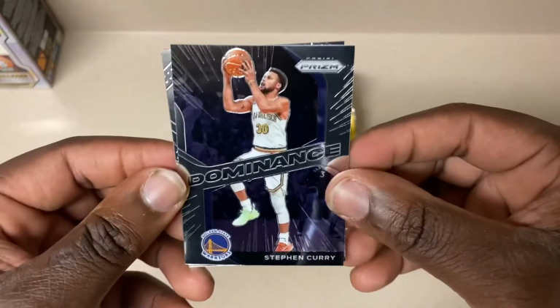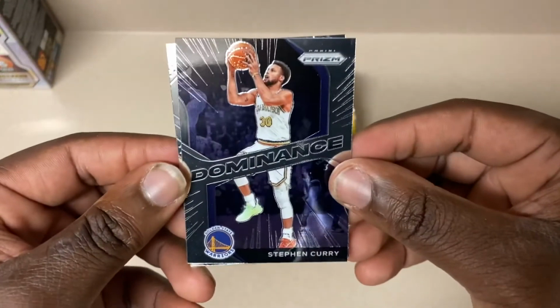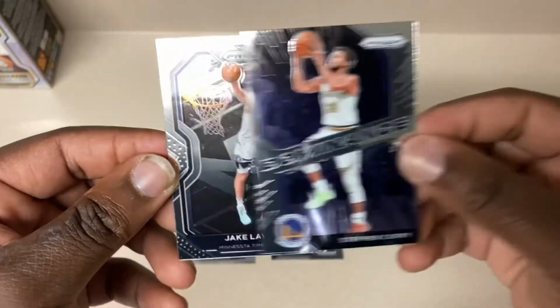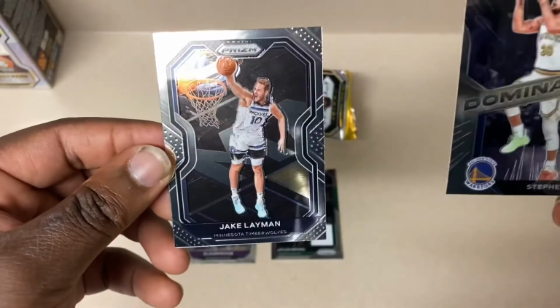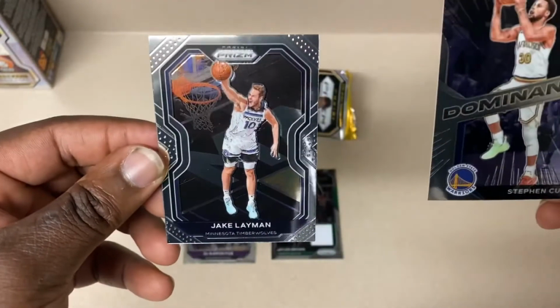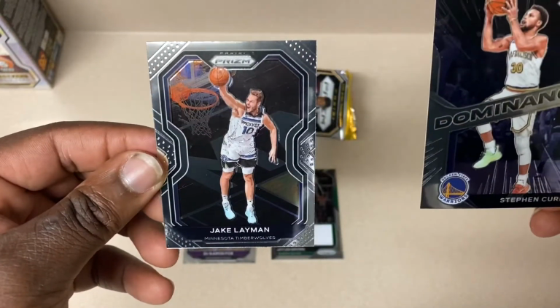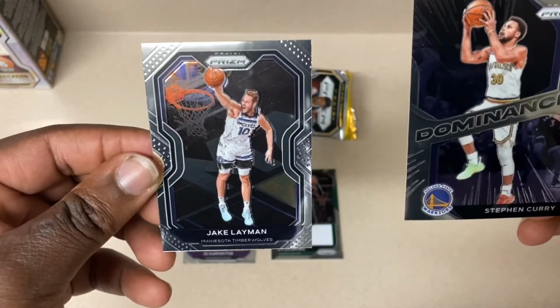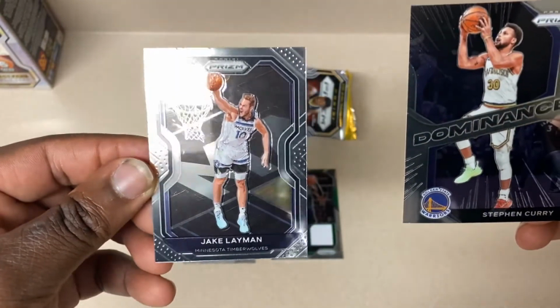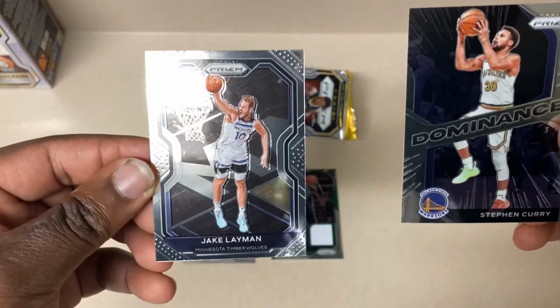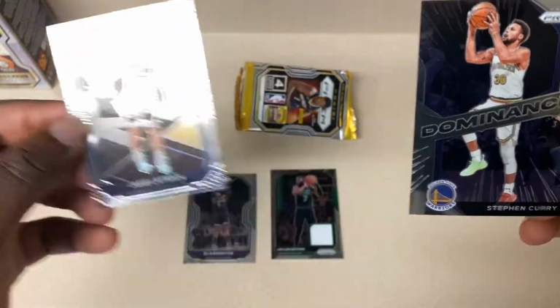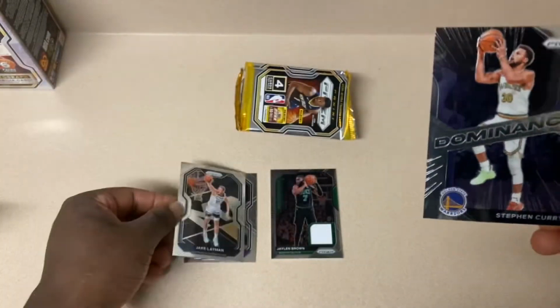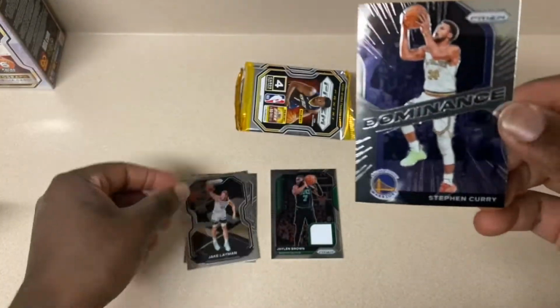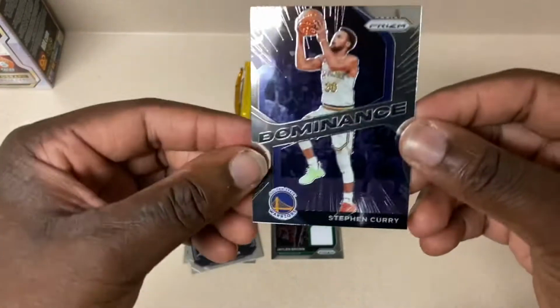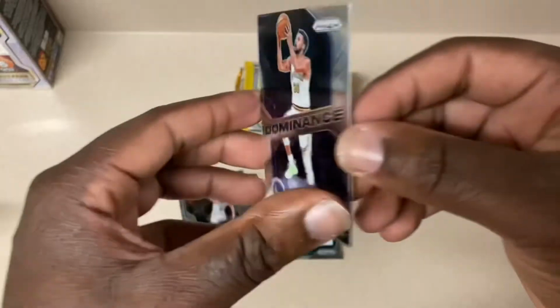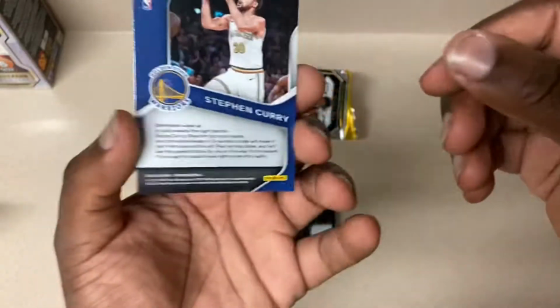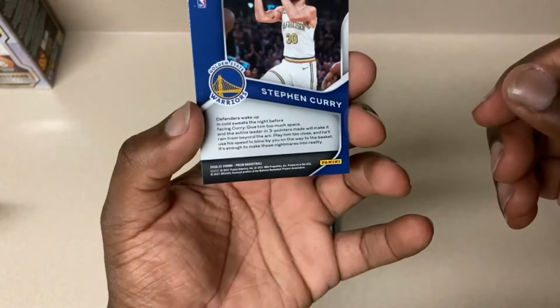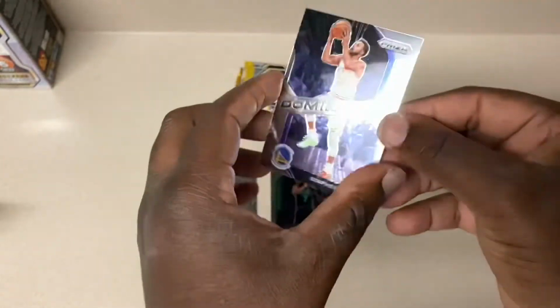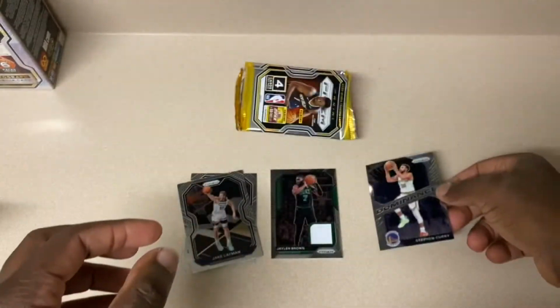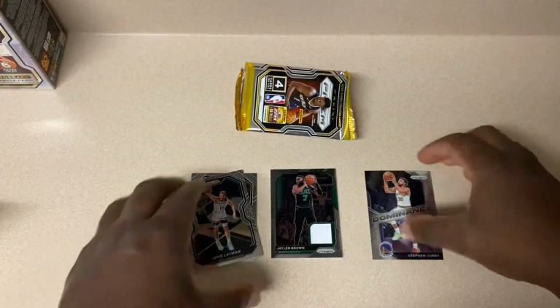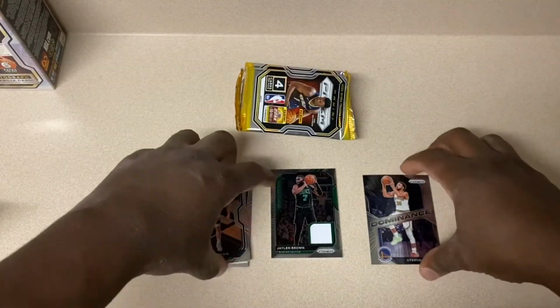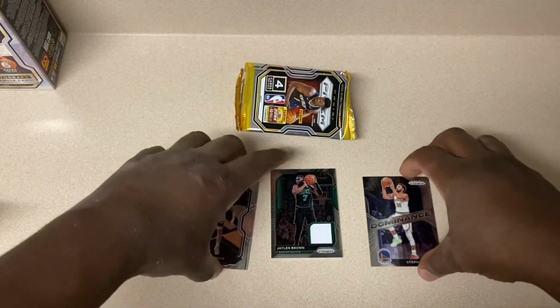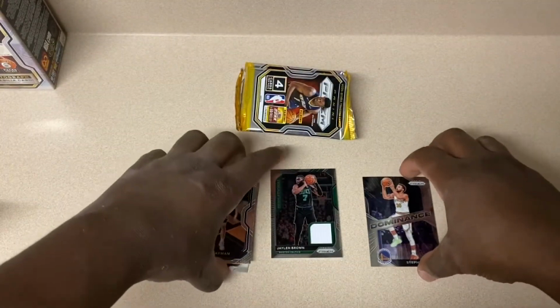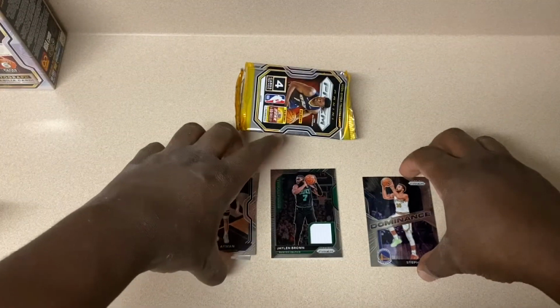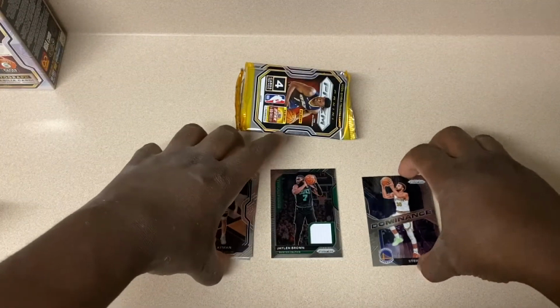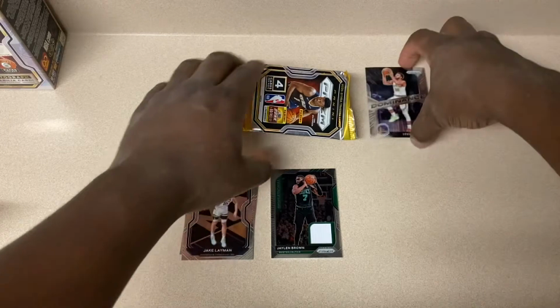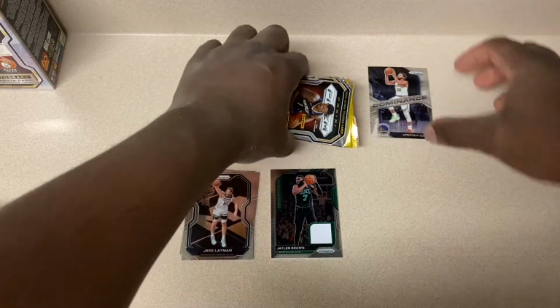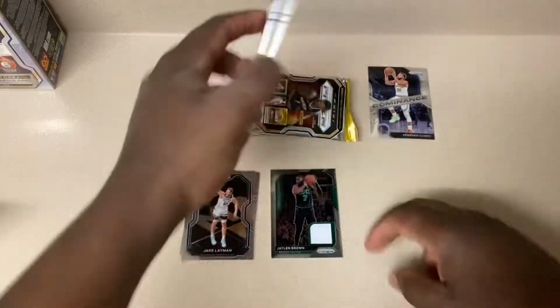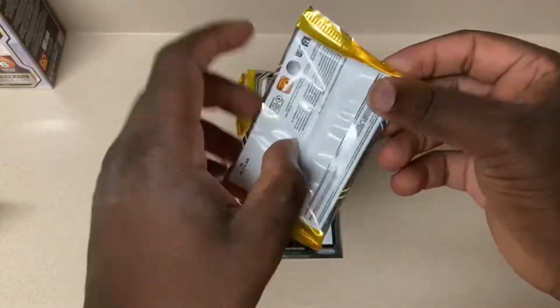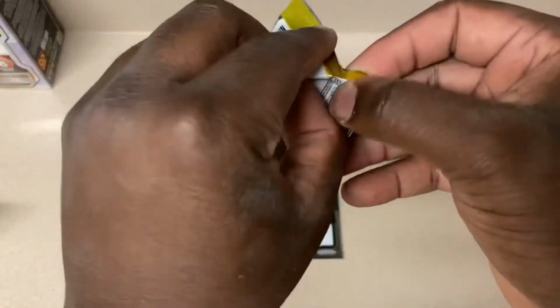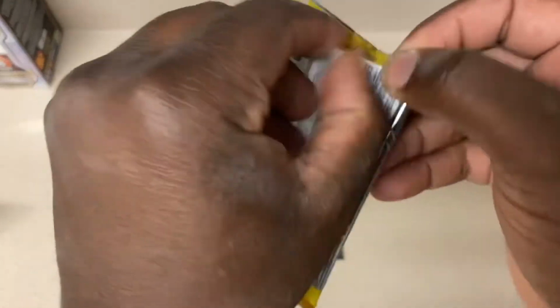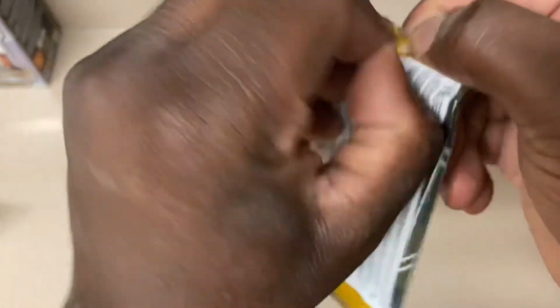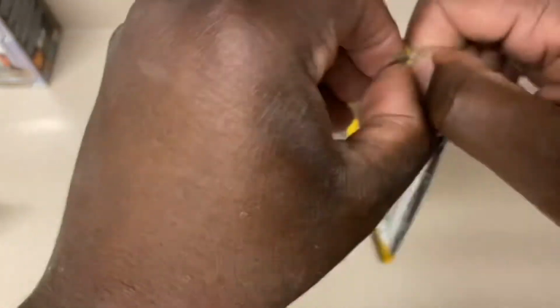Dominance - and then Jake Layman. The Dominance Stephen Curry, not a bad looking card. We'll put that up here and hopefully we get some rookies.